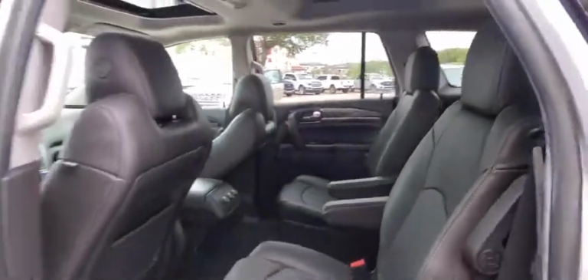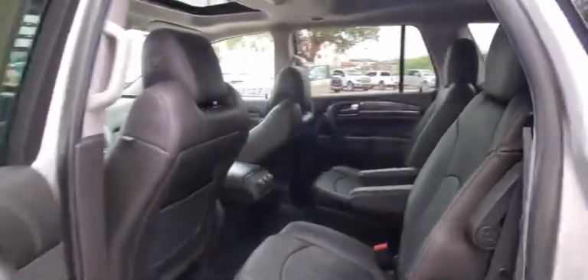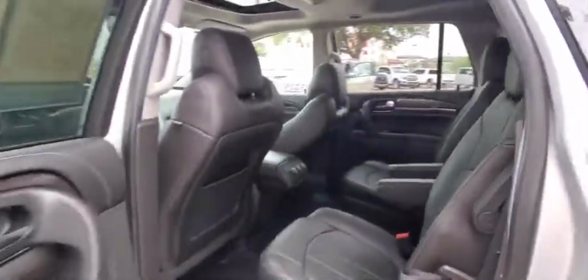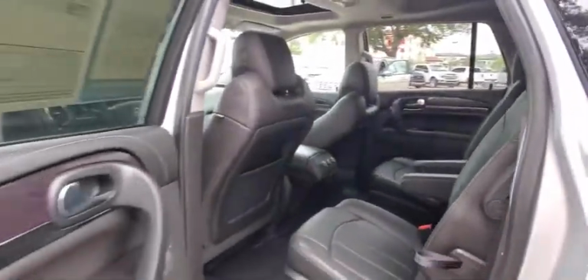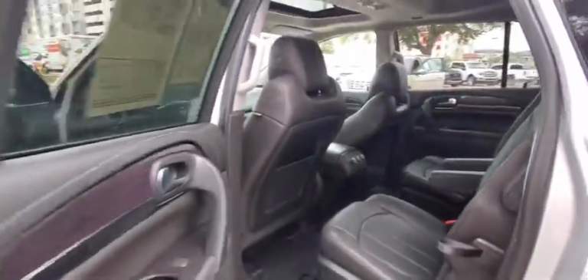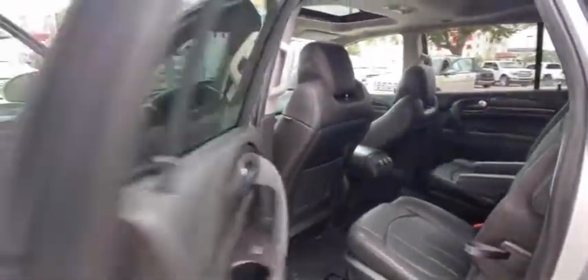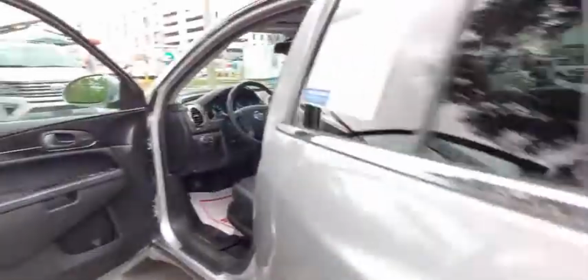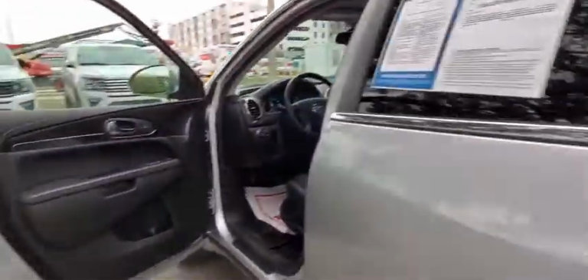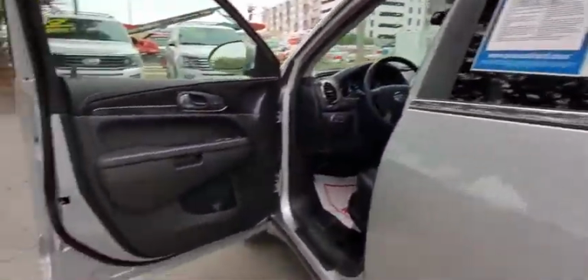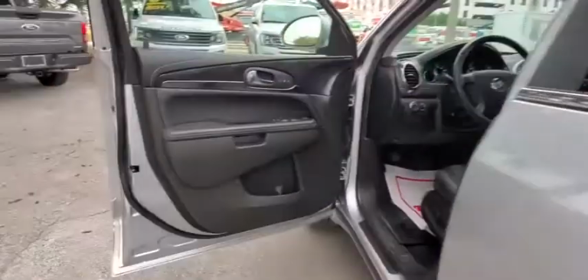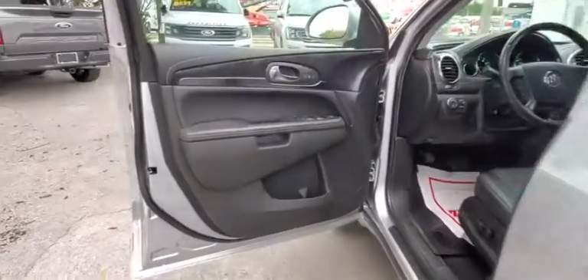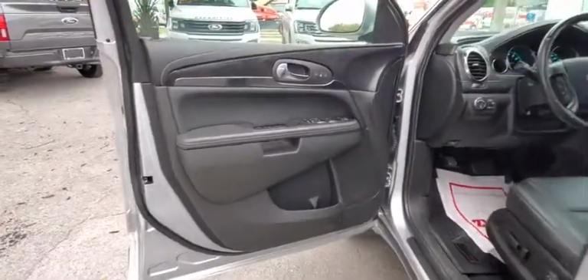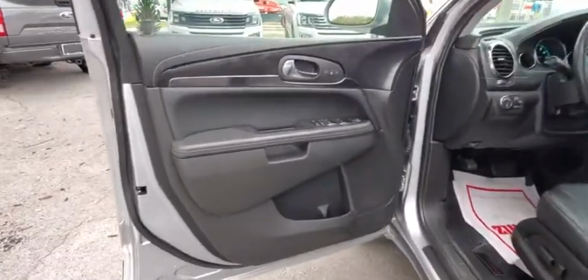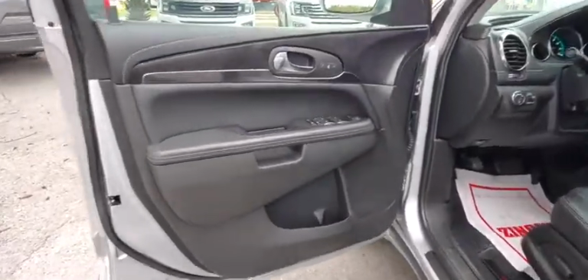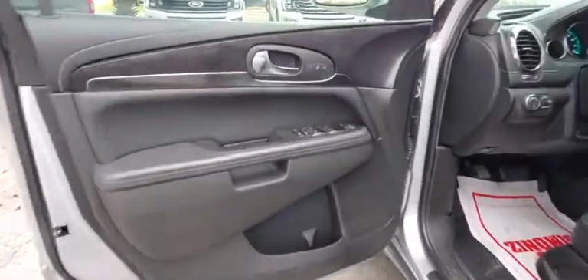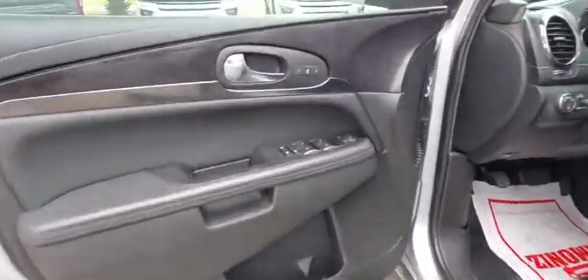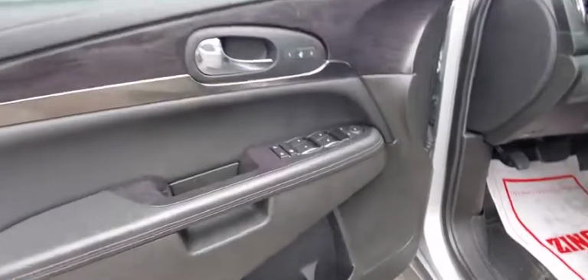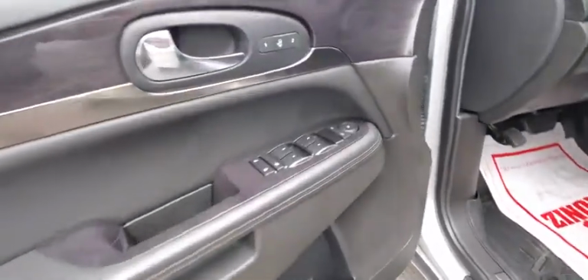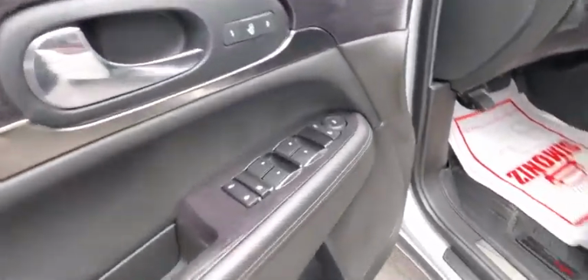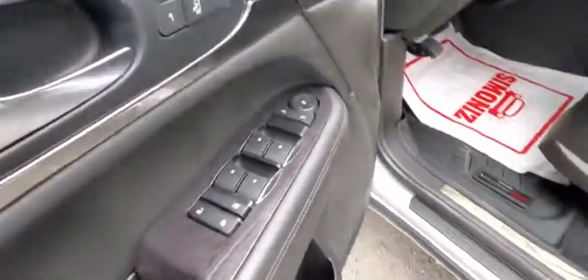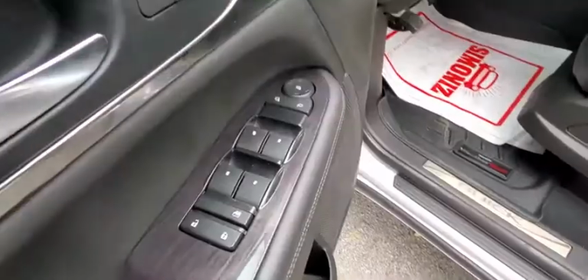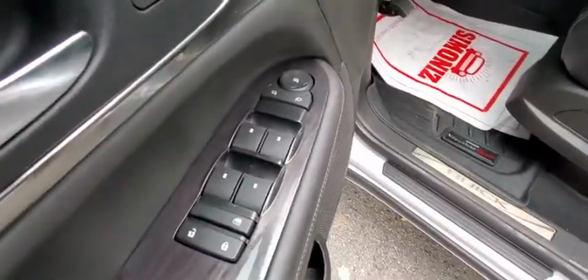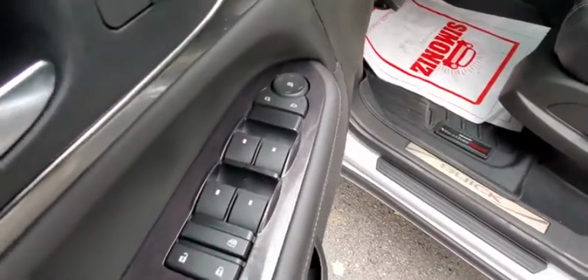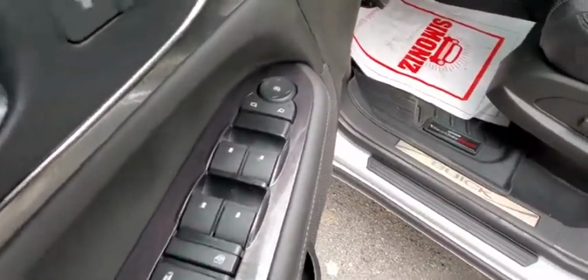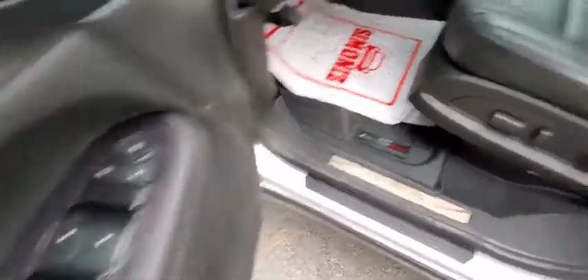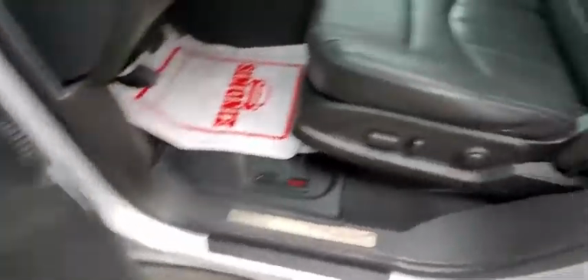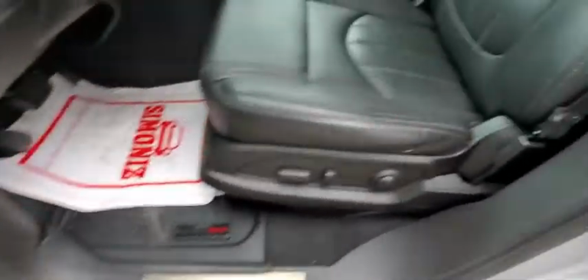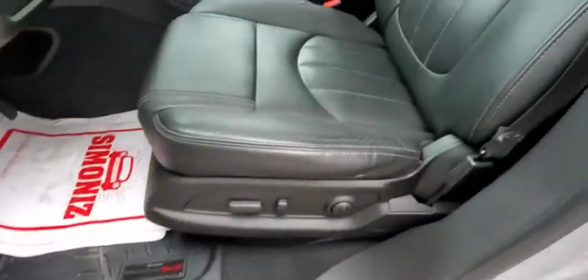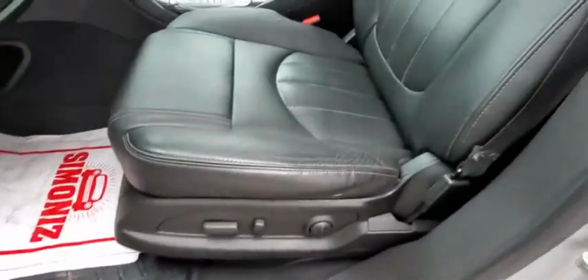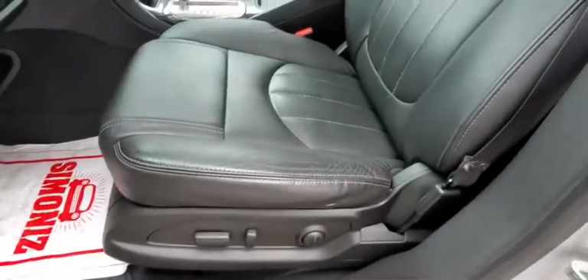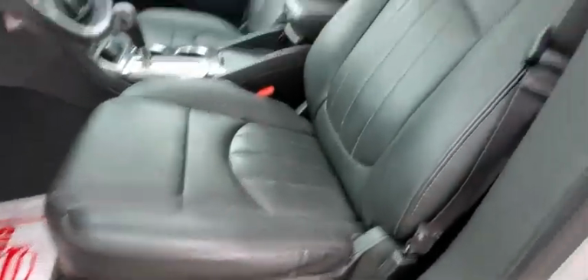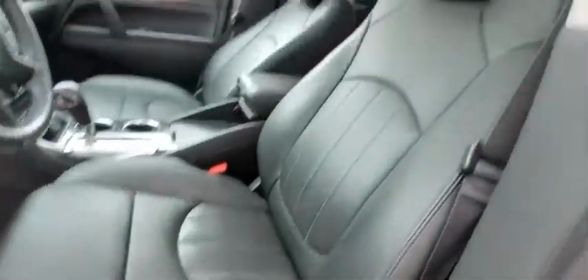Heated steering wheel, rear window defroster, trip computer, heated front seat, remote keyless entry. Come take a test drive today.